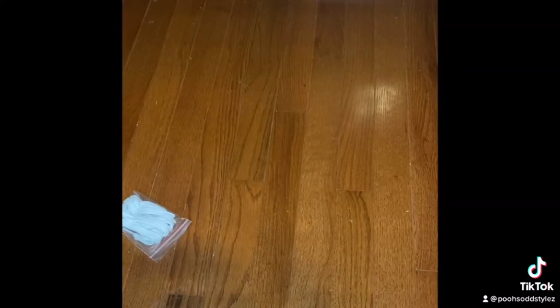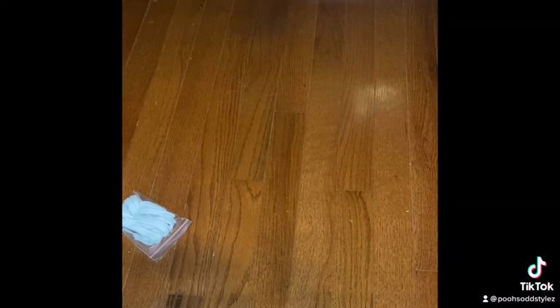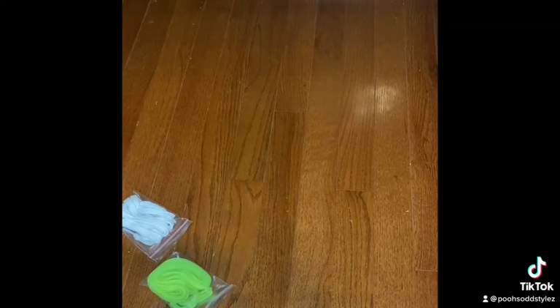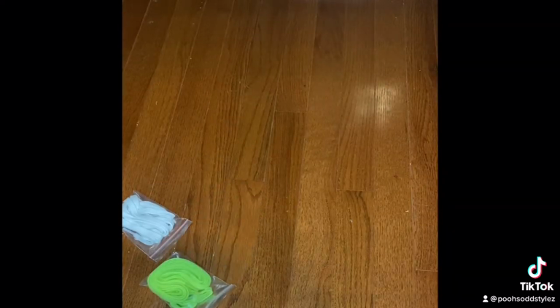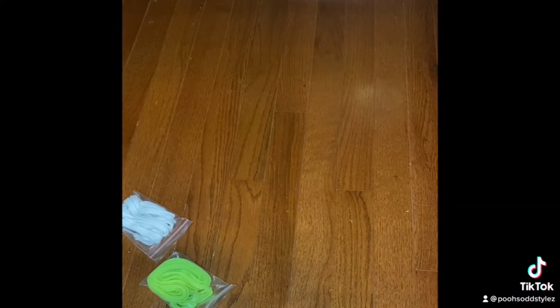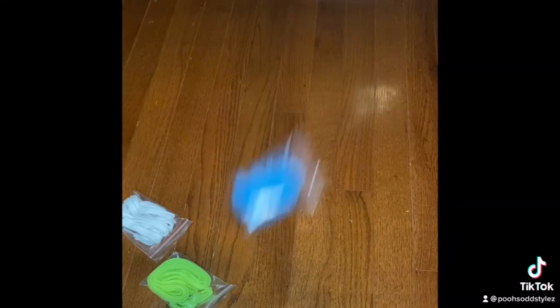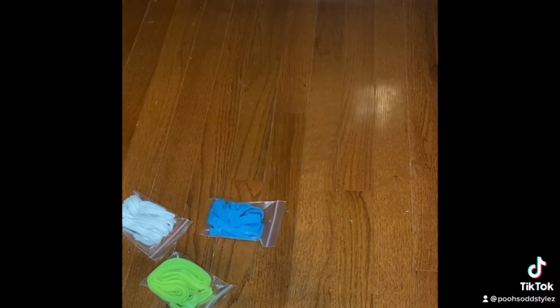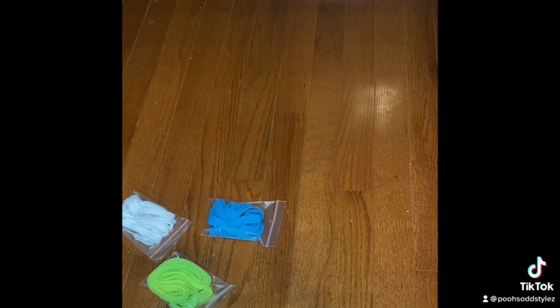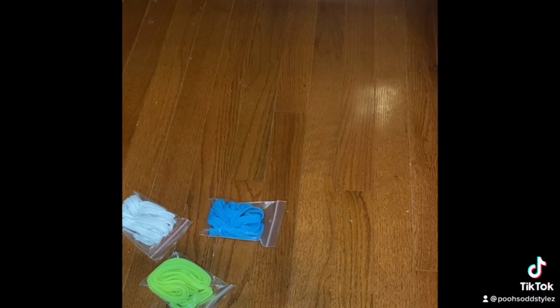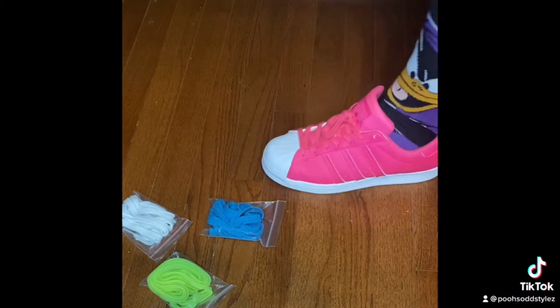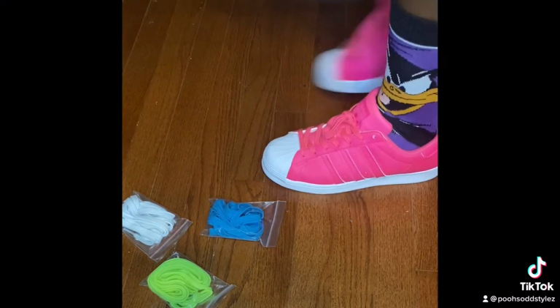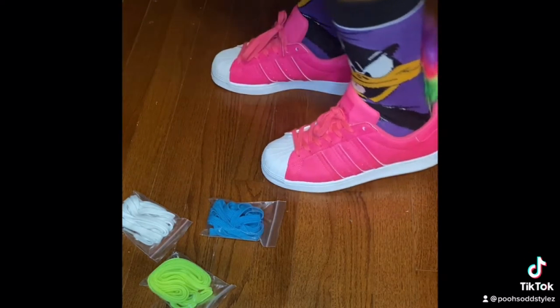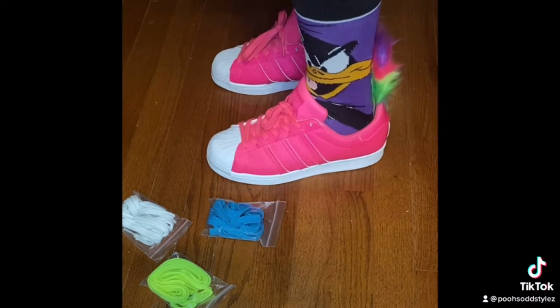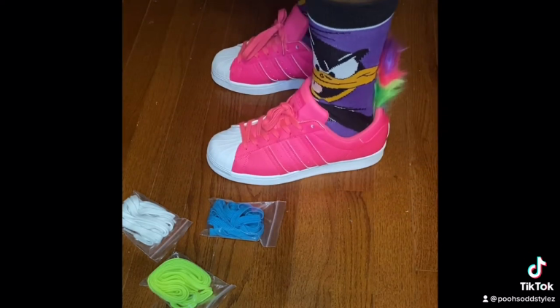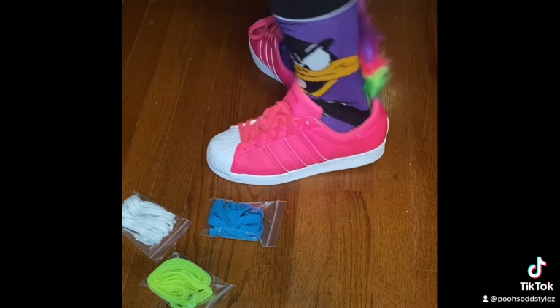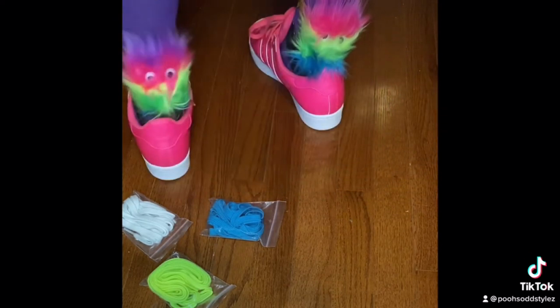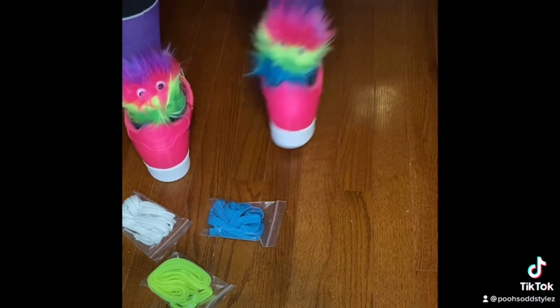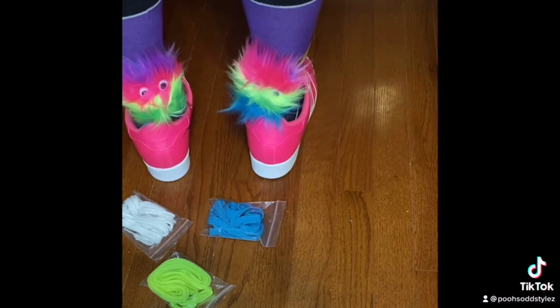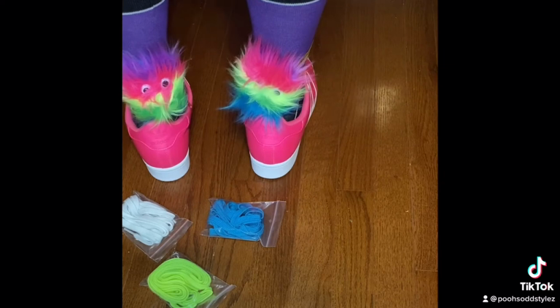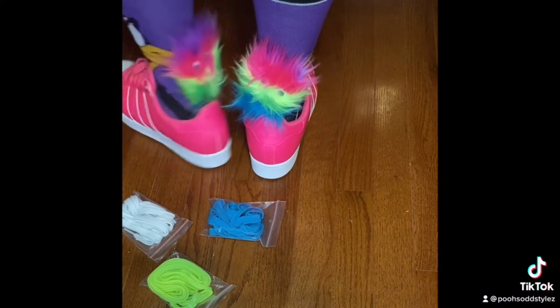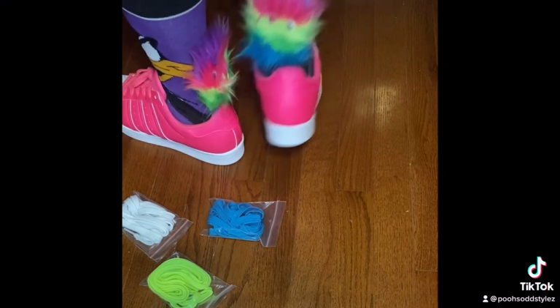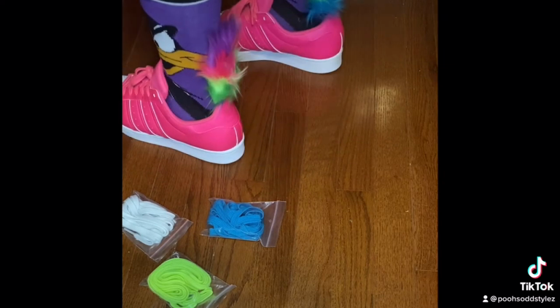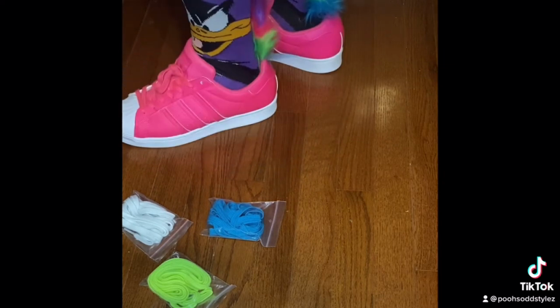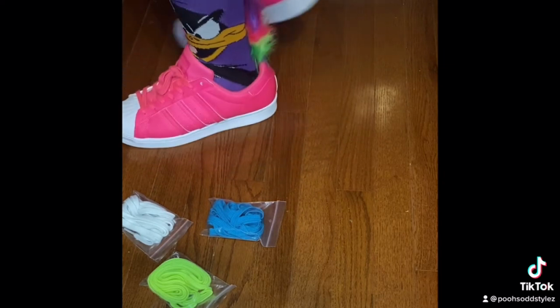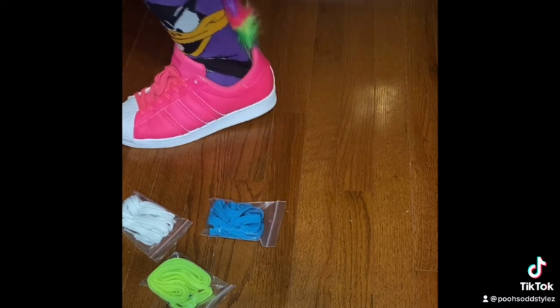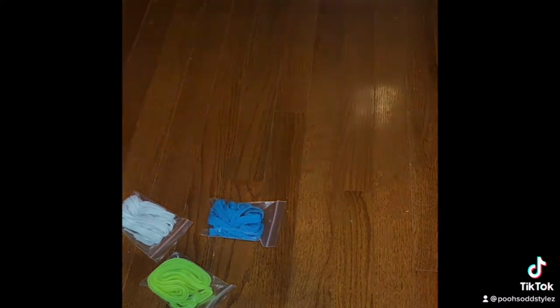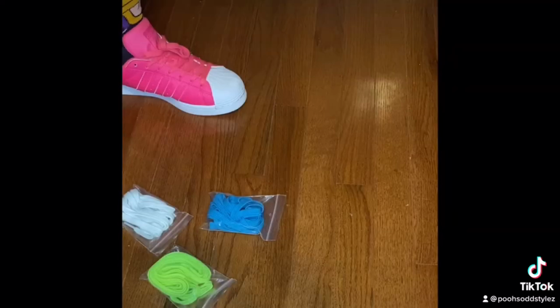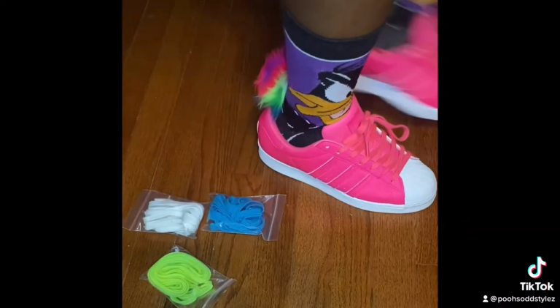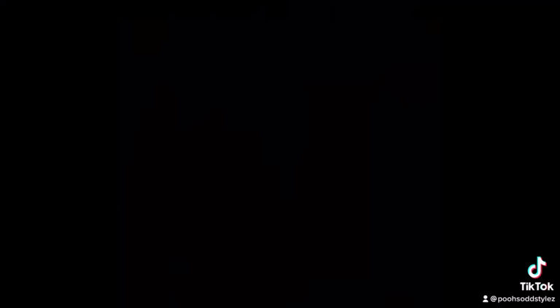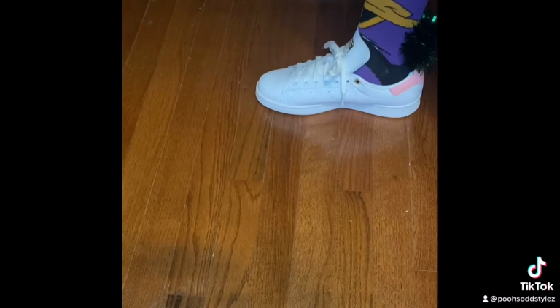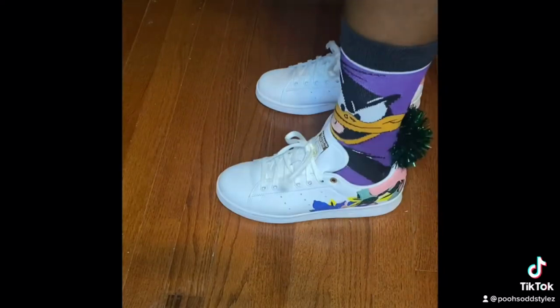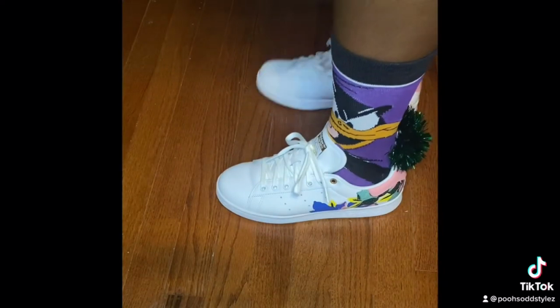Now this one right here, this is my favorite of all. I think I'm going to start doing more pop-ons like these. Man, look at that. Oh my God. See, I love colors and all that — that'll drive me insane.